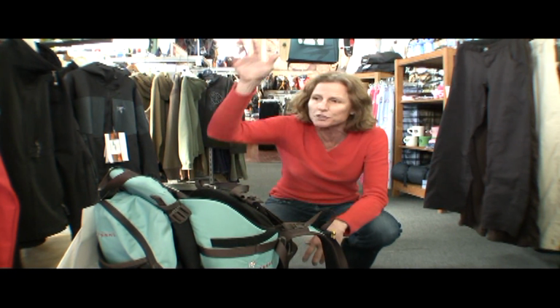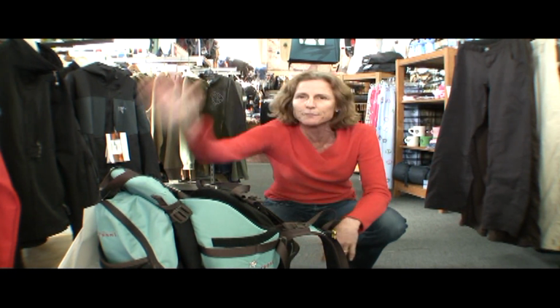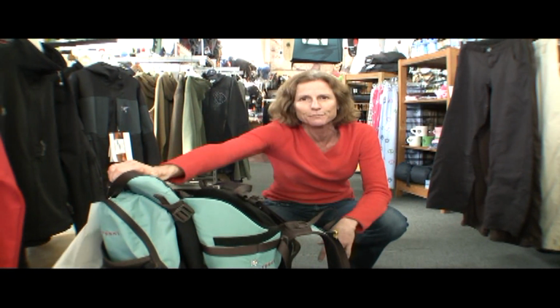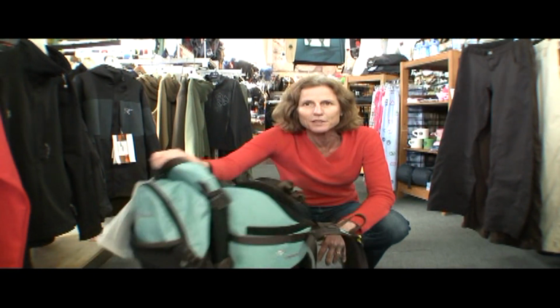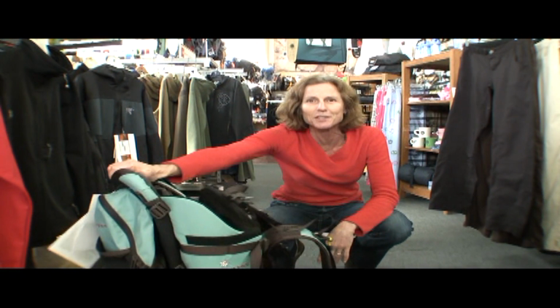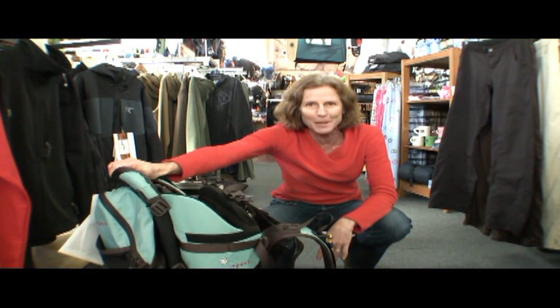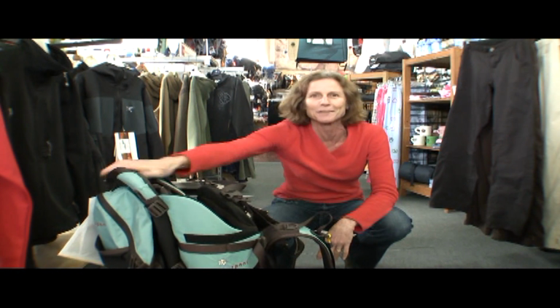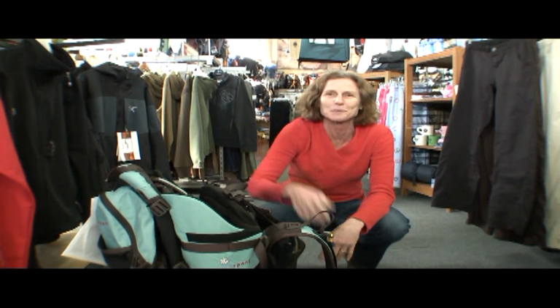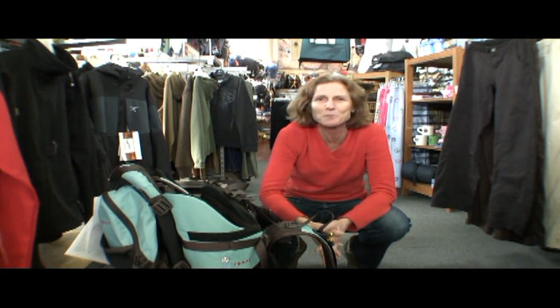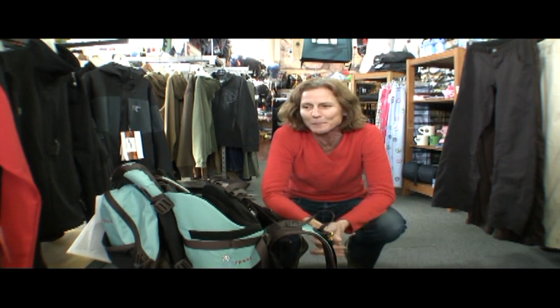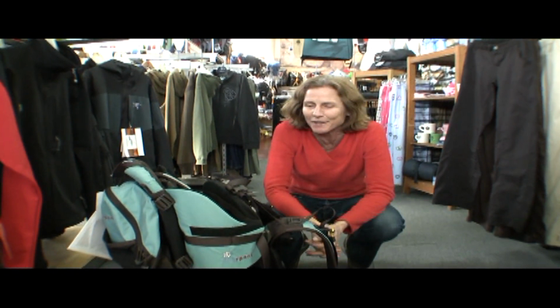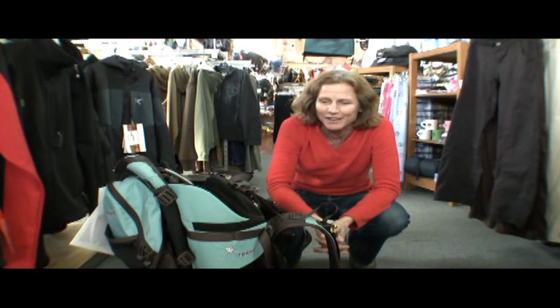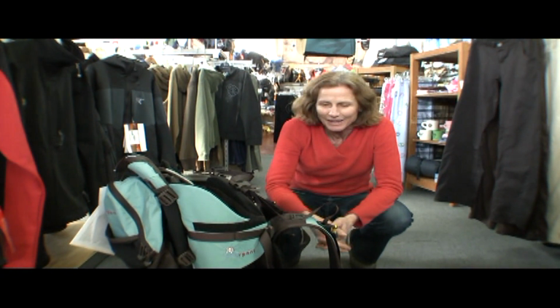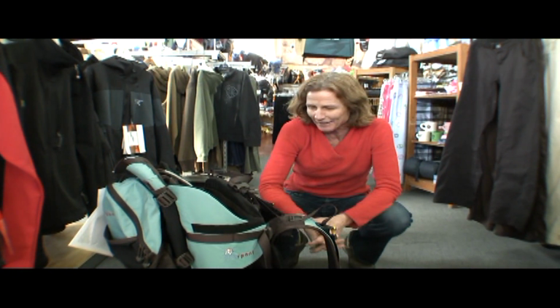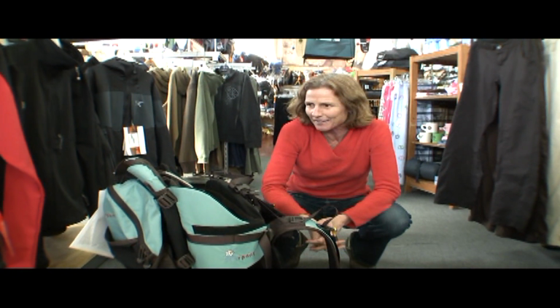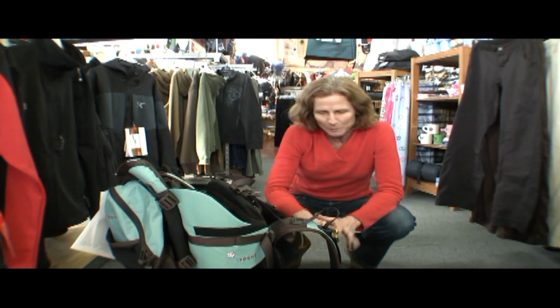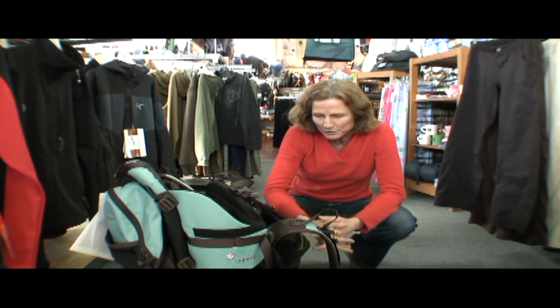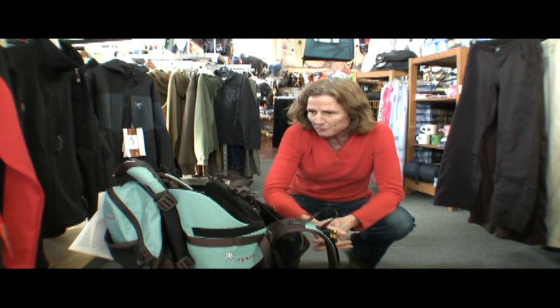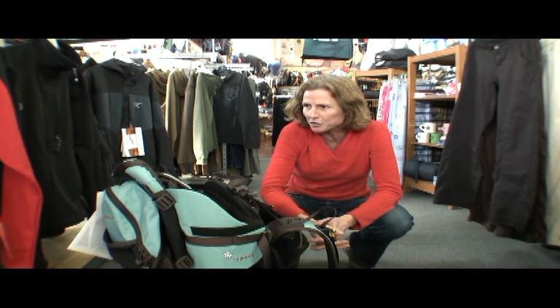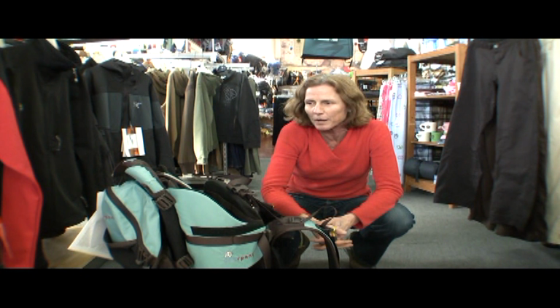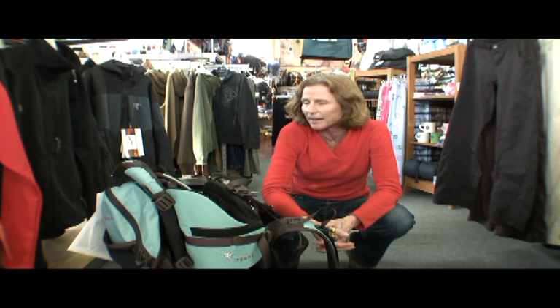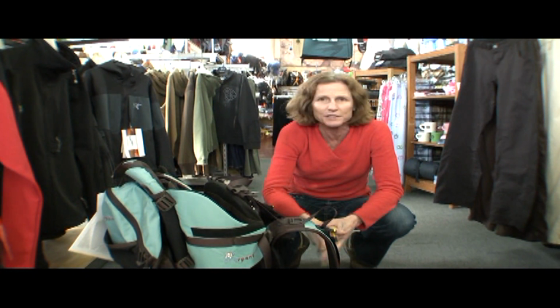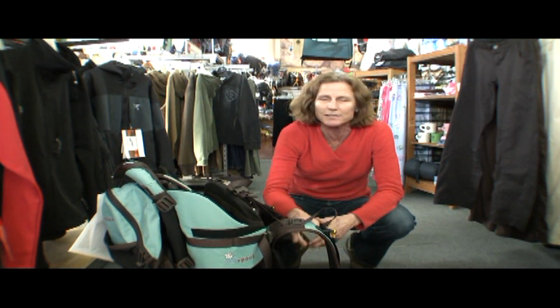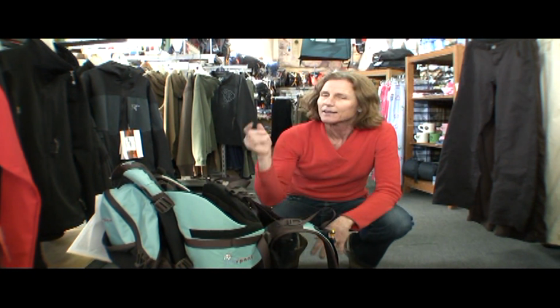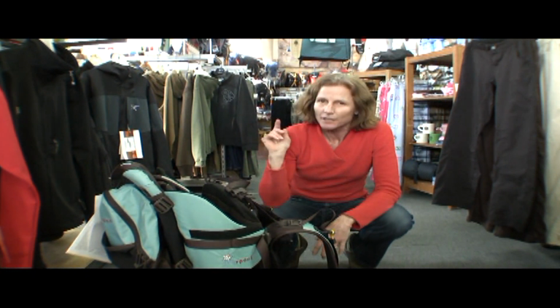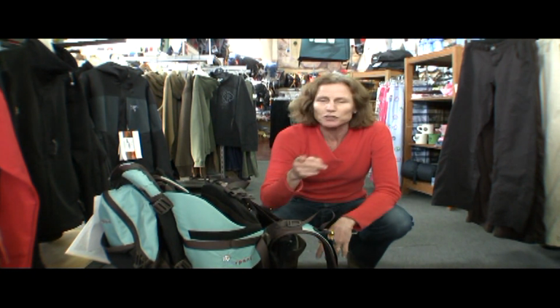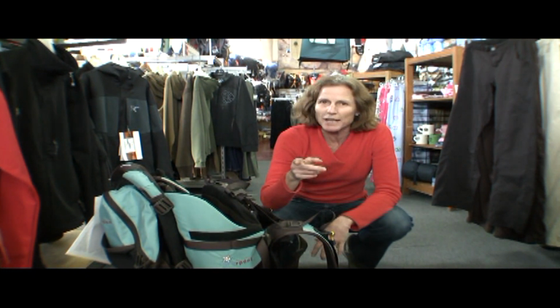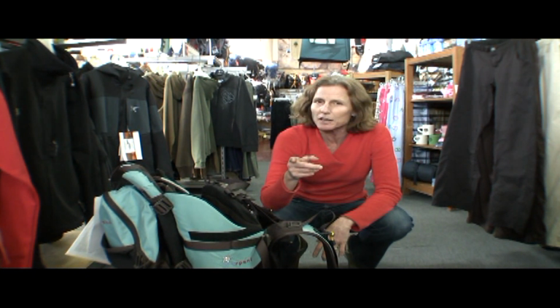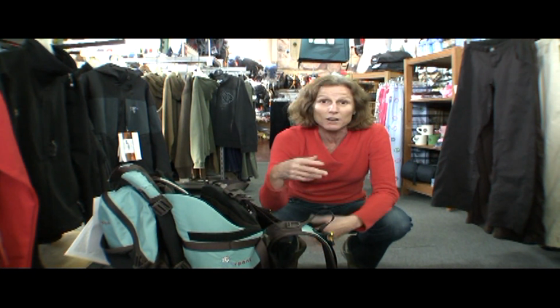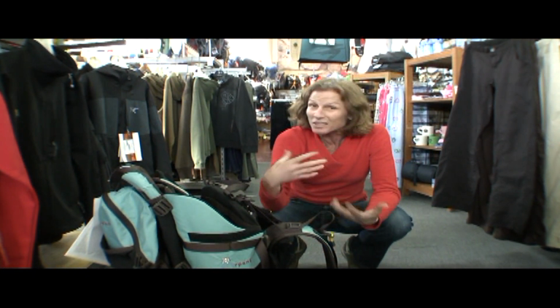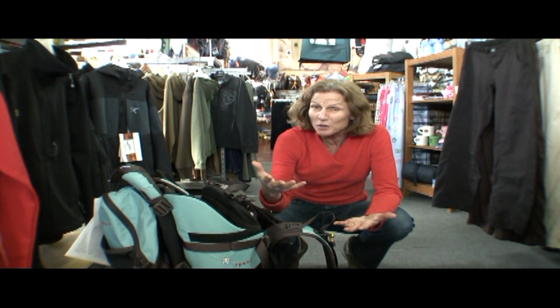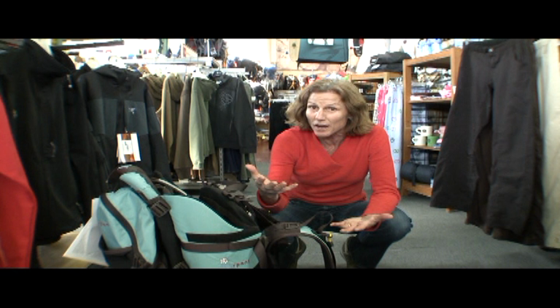And to do that, this is my pick: the Sherpani Rumba Baby Carrier. I'm going to go over some of the features, but I've got to emphasize — as soon as that kid comes along, you can still go to the crag.